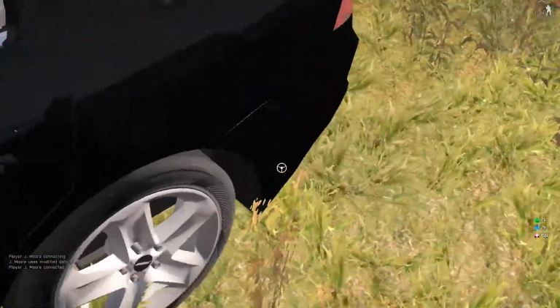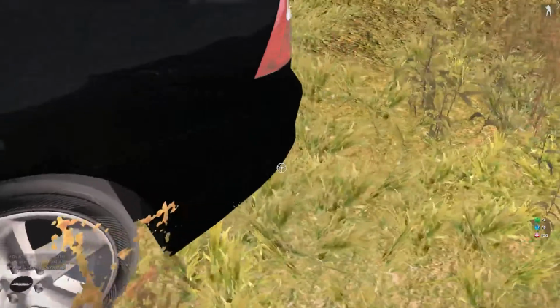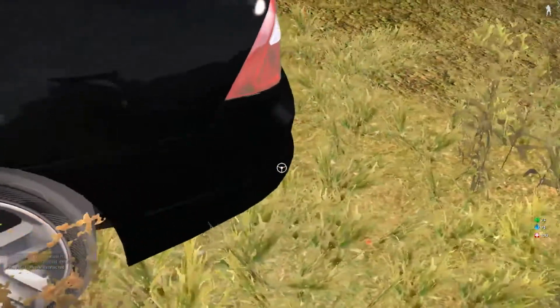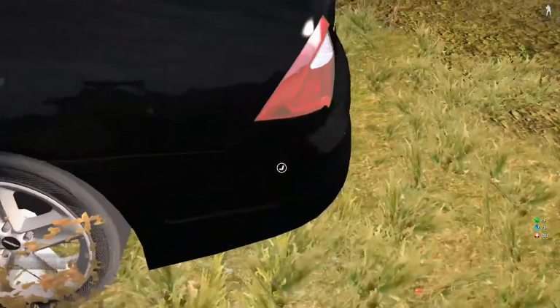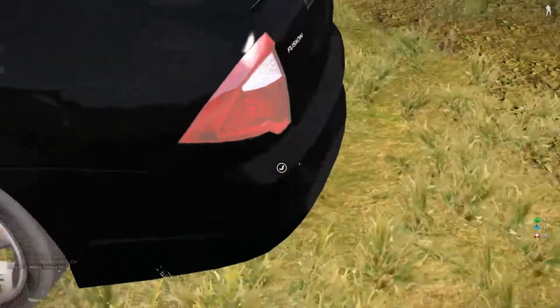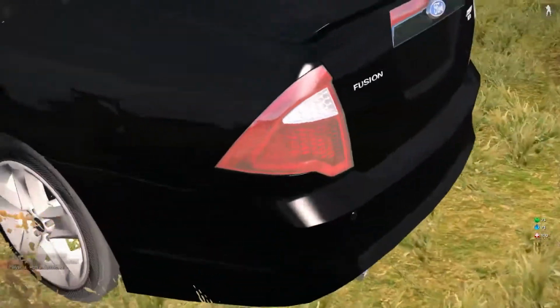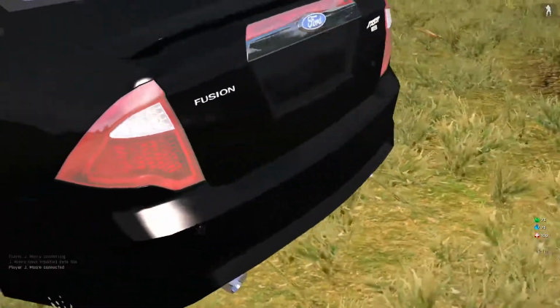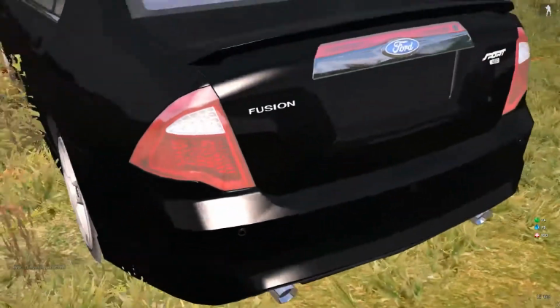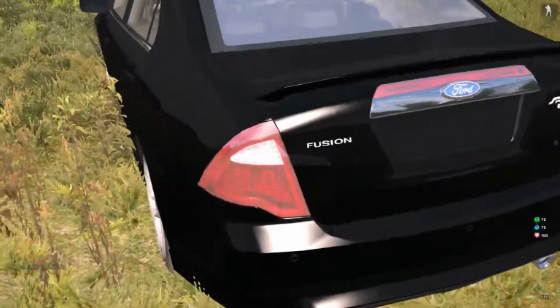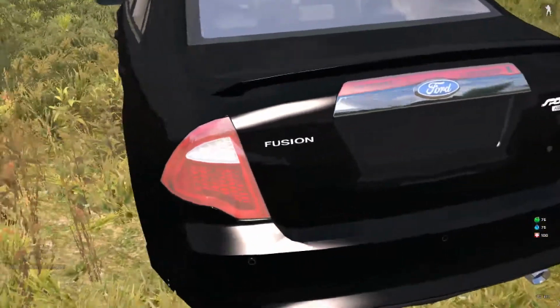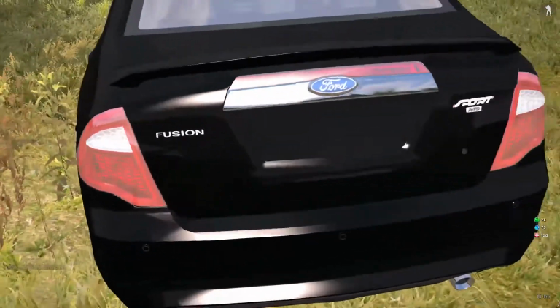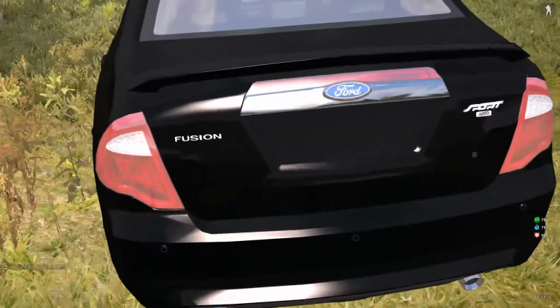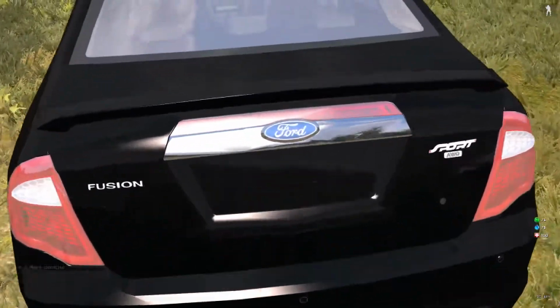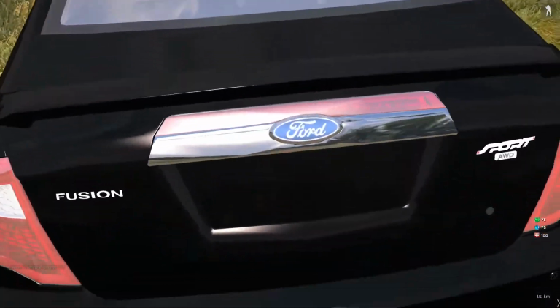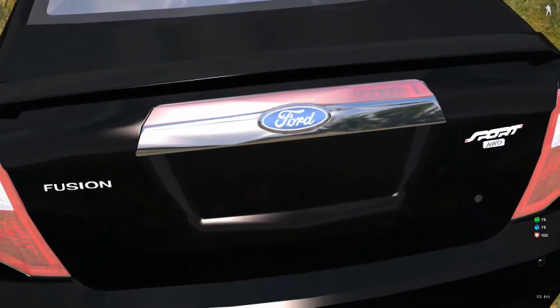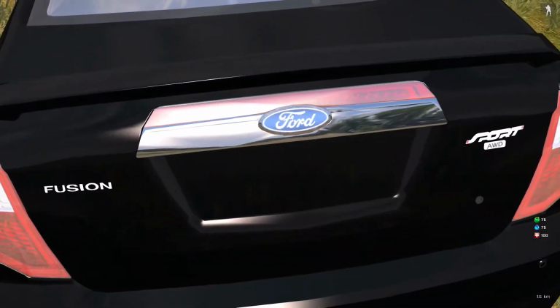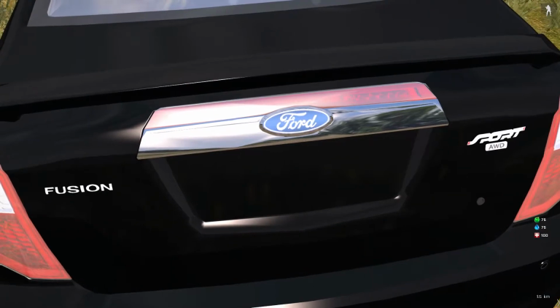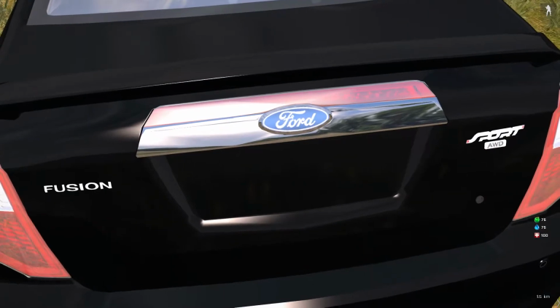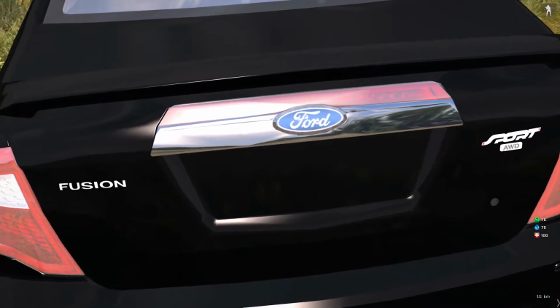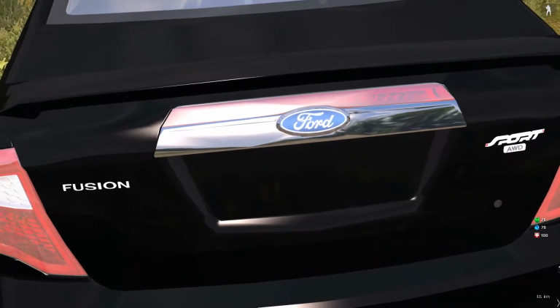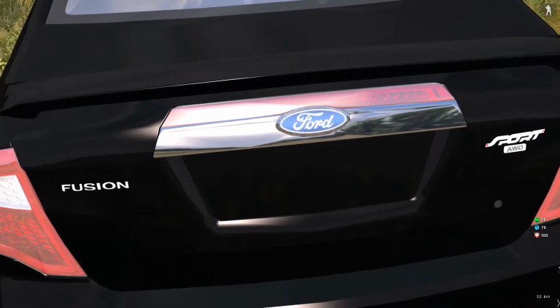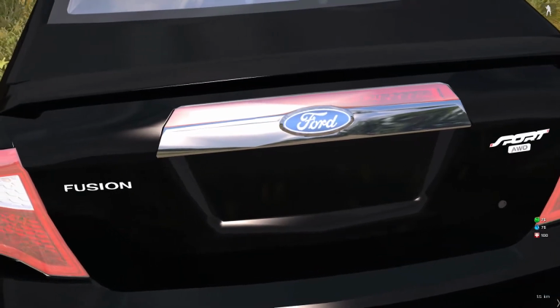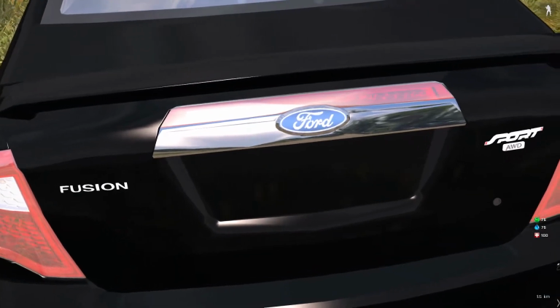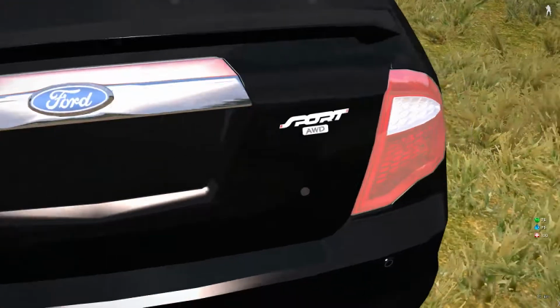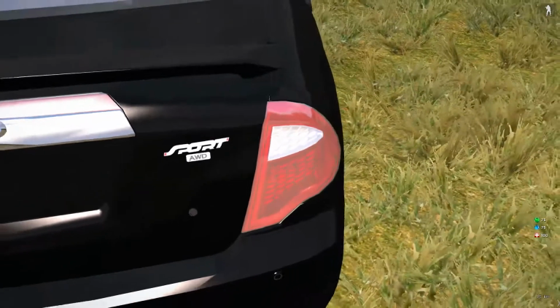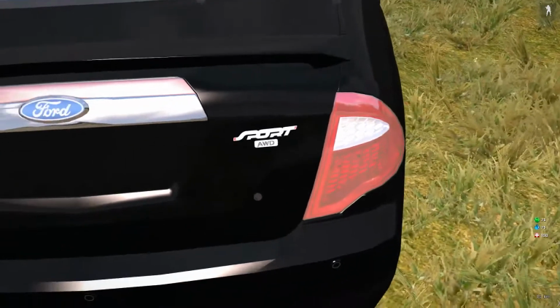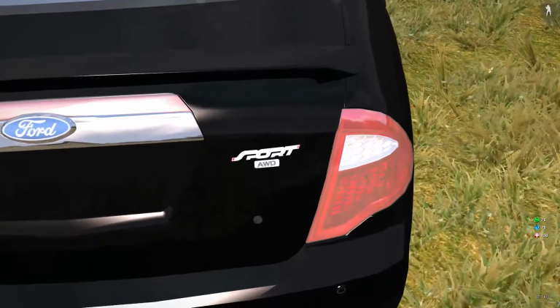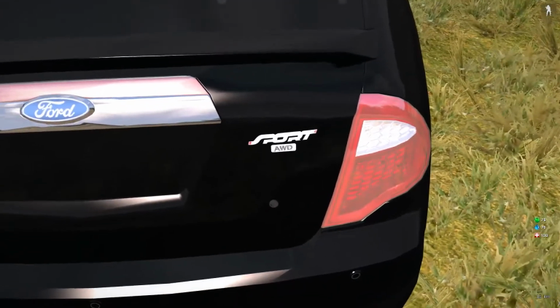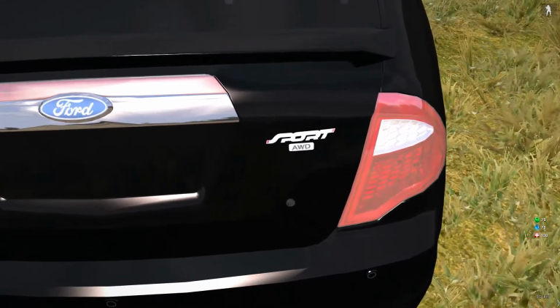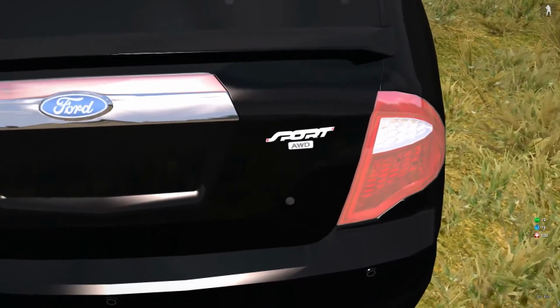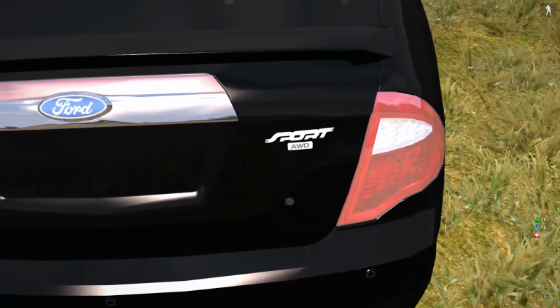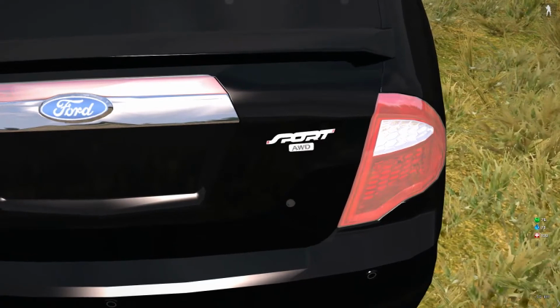Beautiful. Look at the backlights right here. Look at this - it actually says Fusion. Very good Ford emblem. You can actually read it. It's clear, it's not bugged. Same as the Sport AWD.